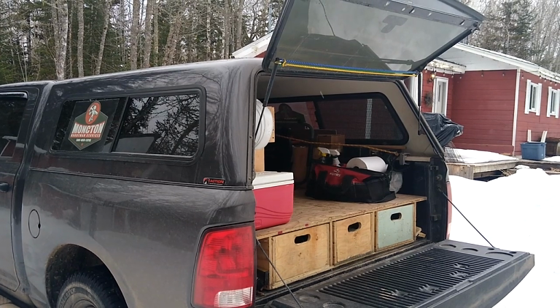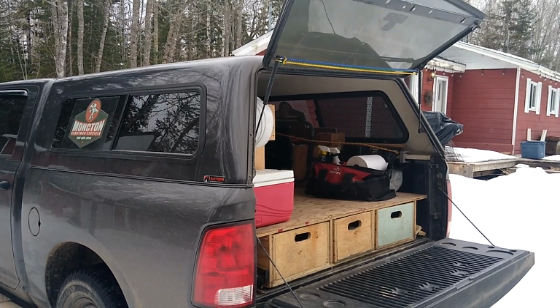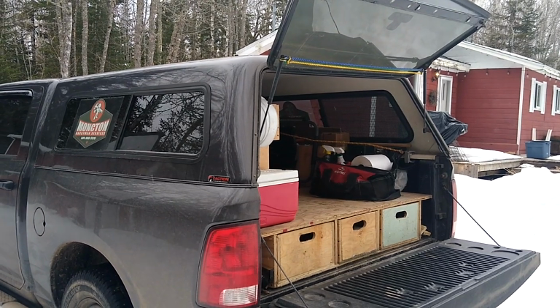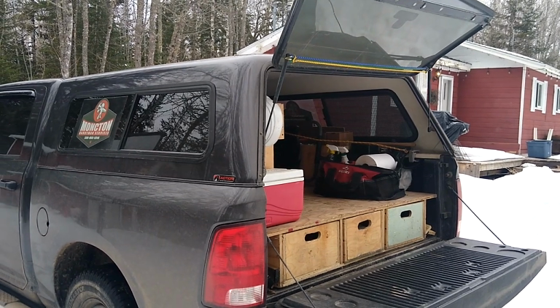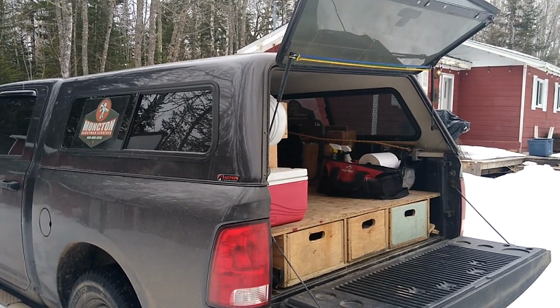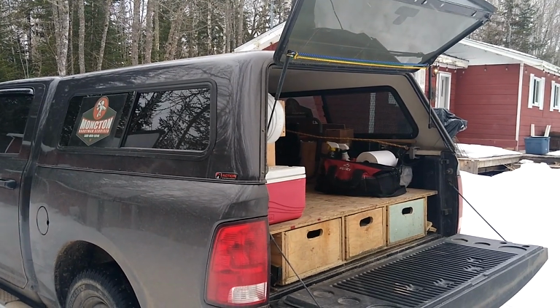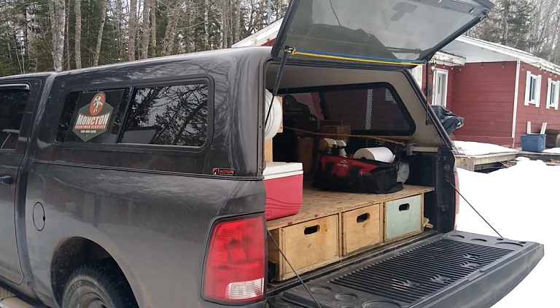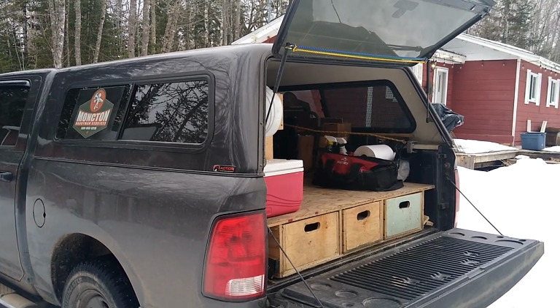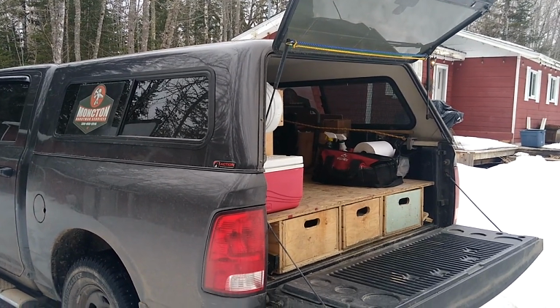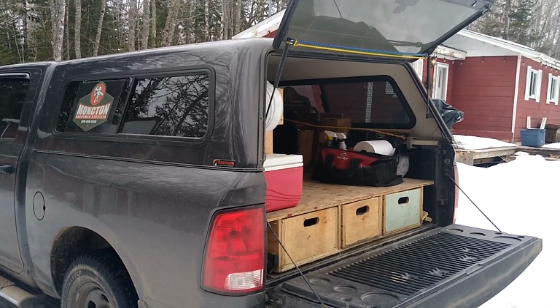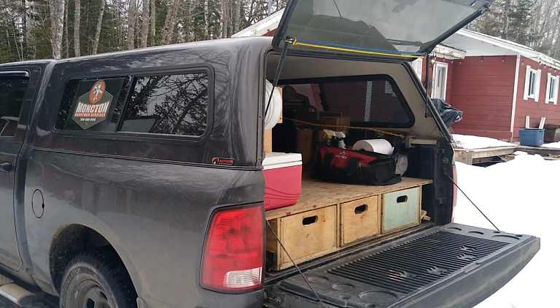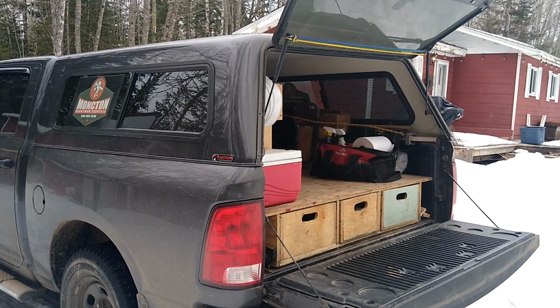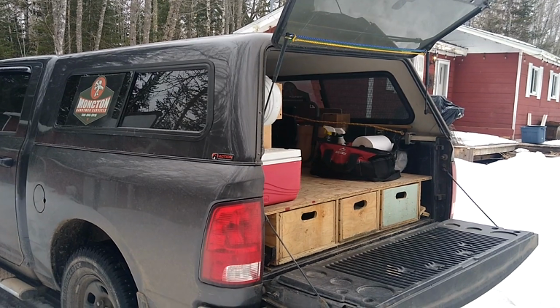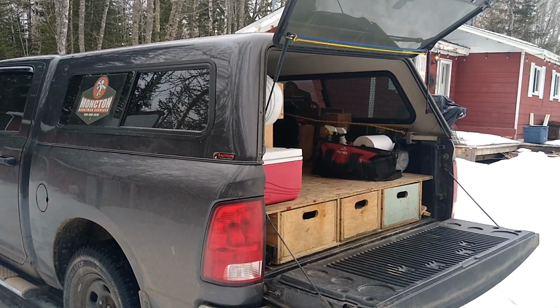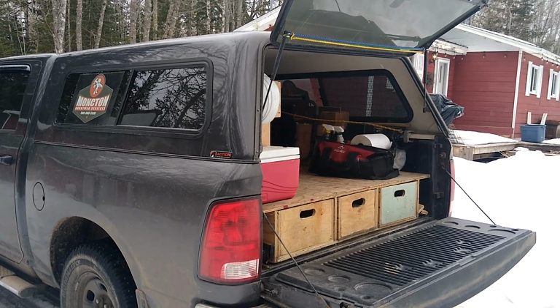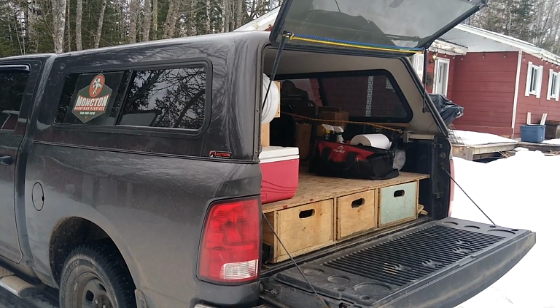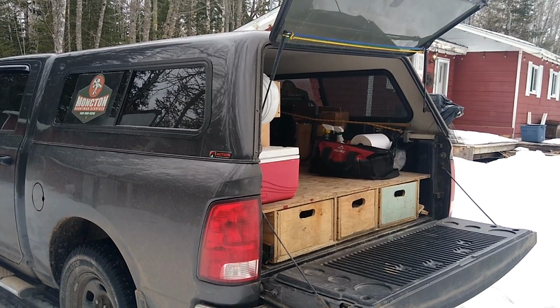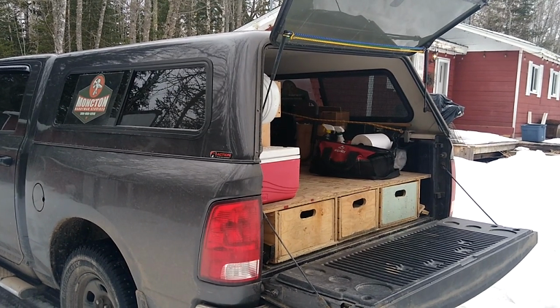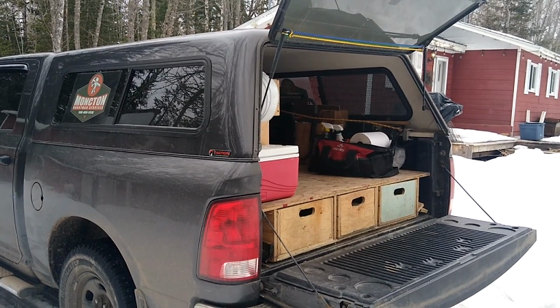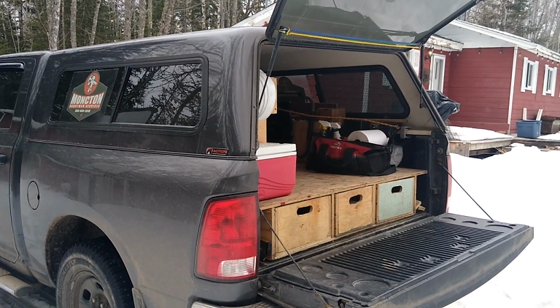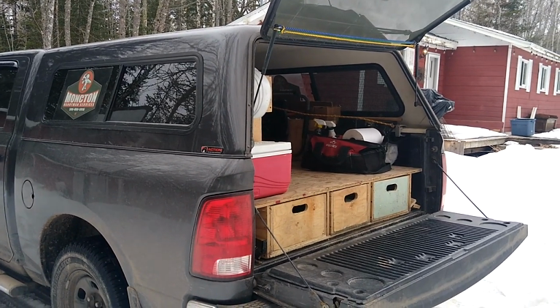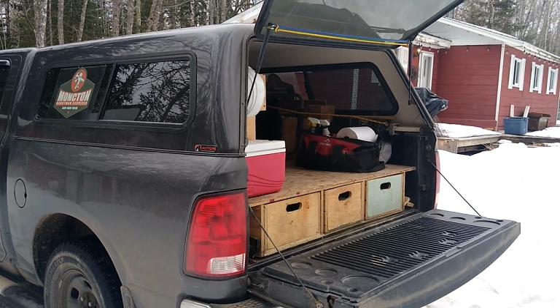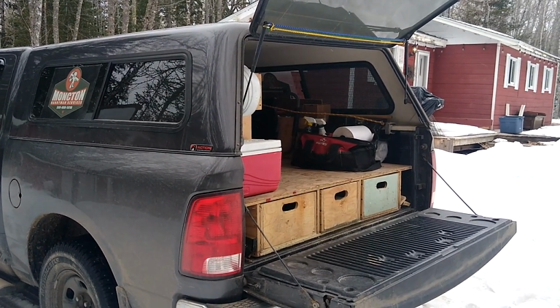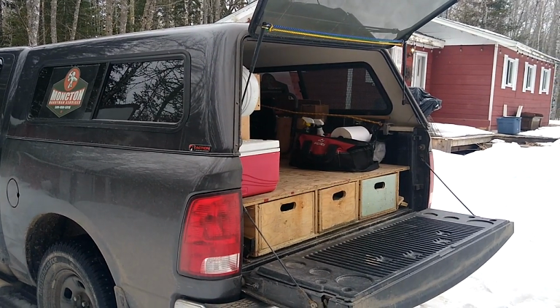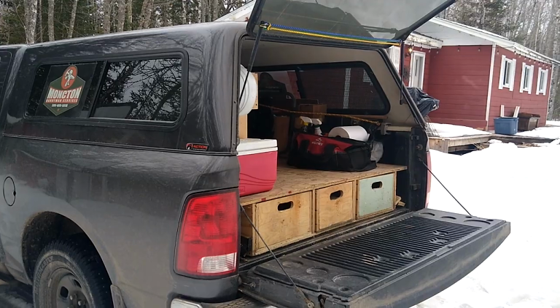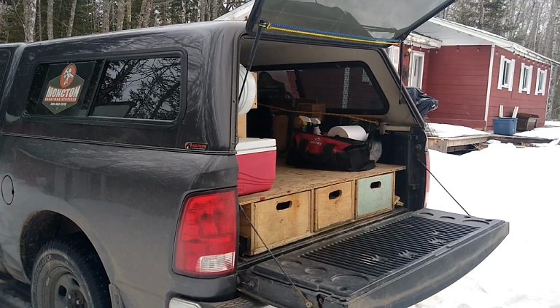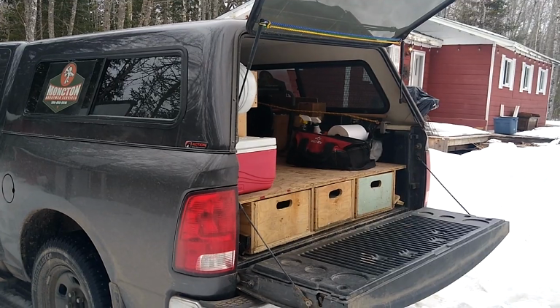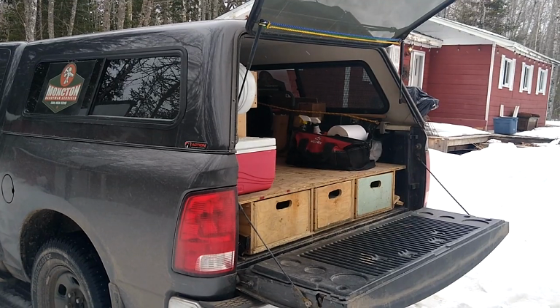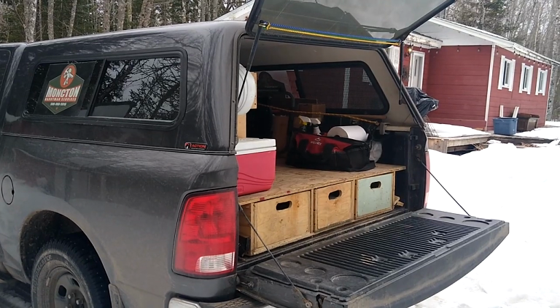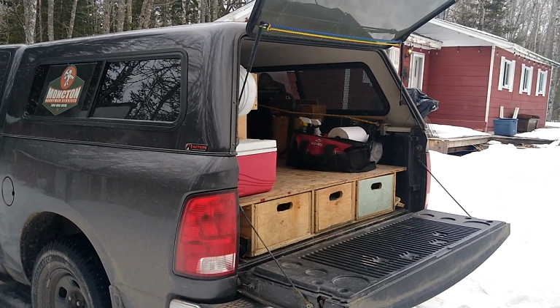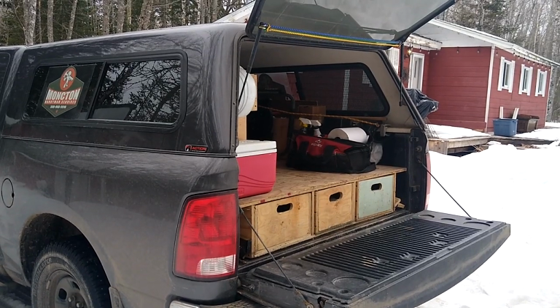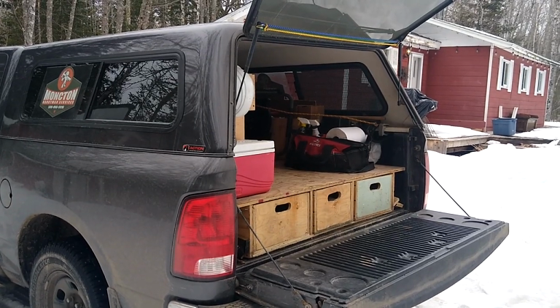Hello YouTubers, it's Scott from Monkton Handyman Services, and I wanted to give you a rundown on my 2015 Ram 1500 short box and how I equip the back of it.